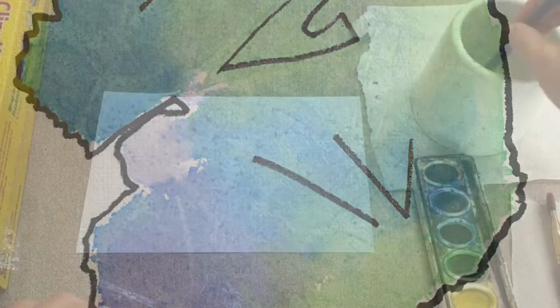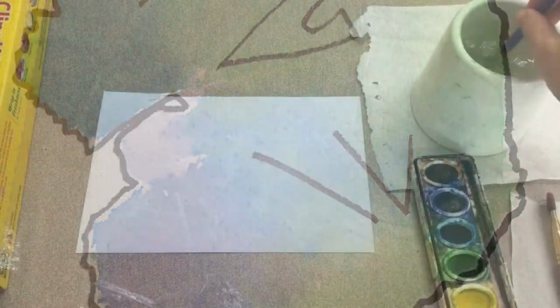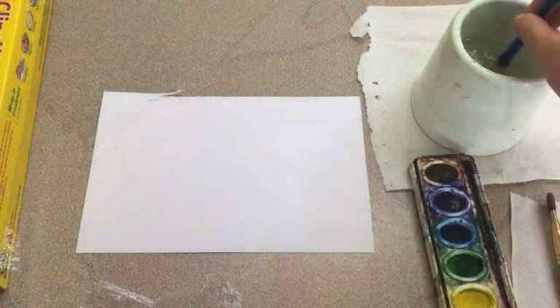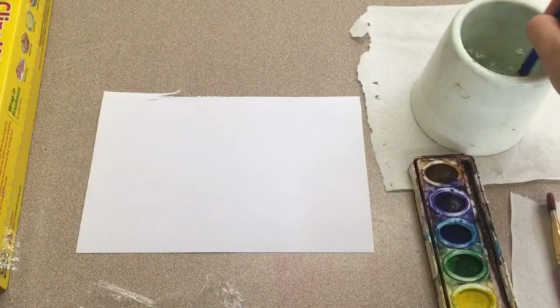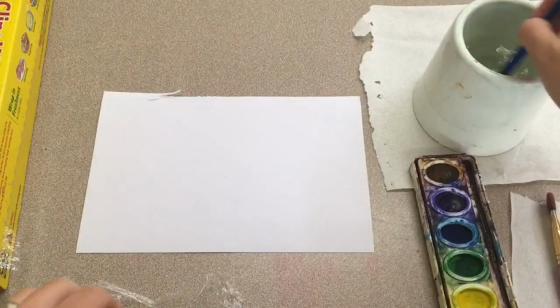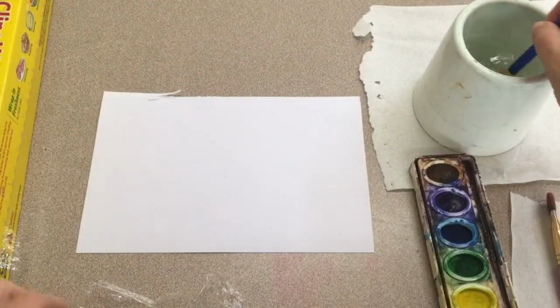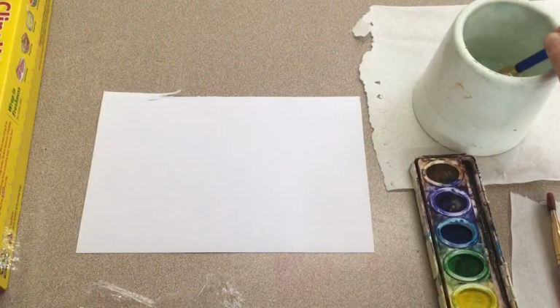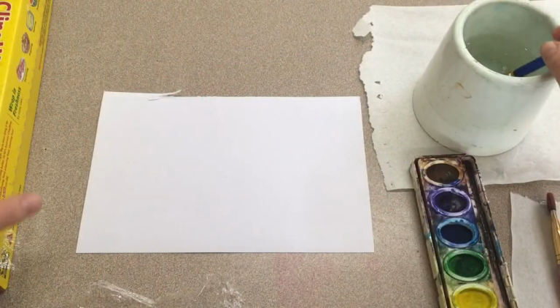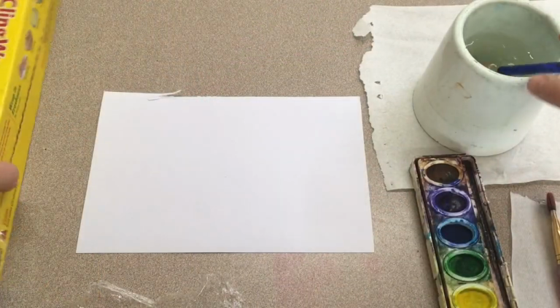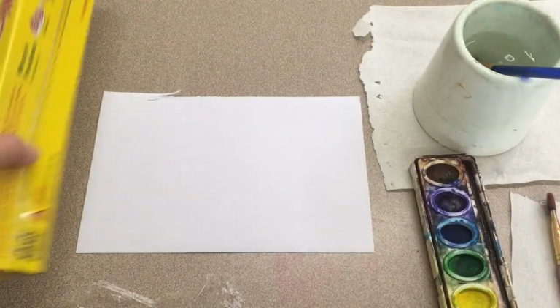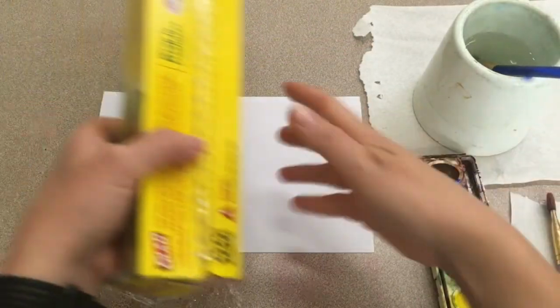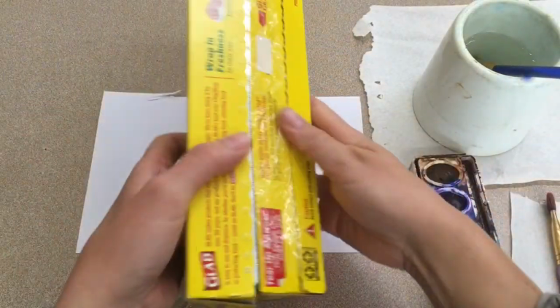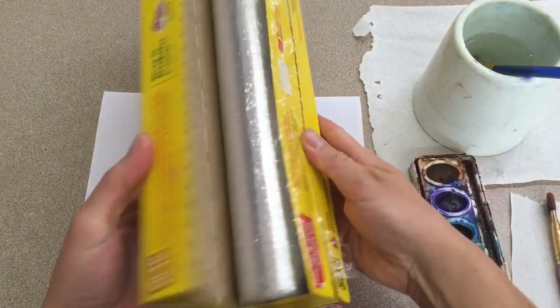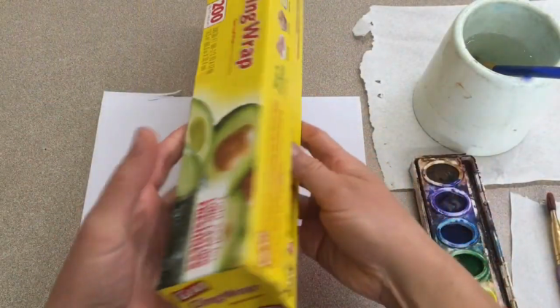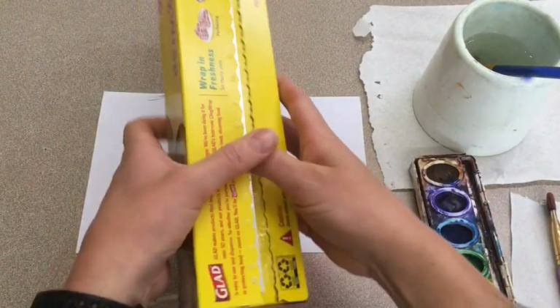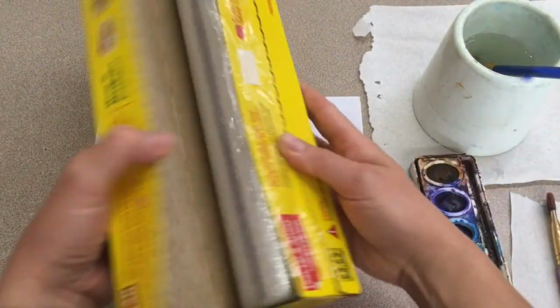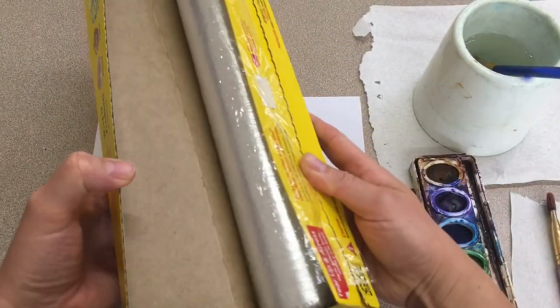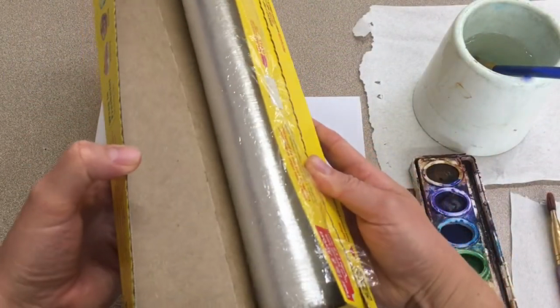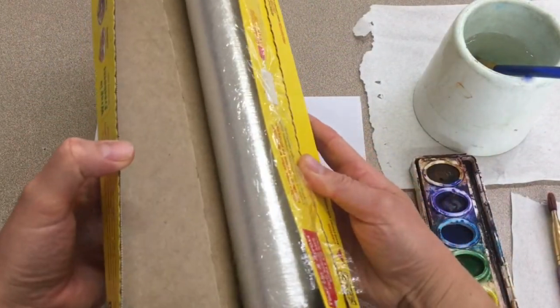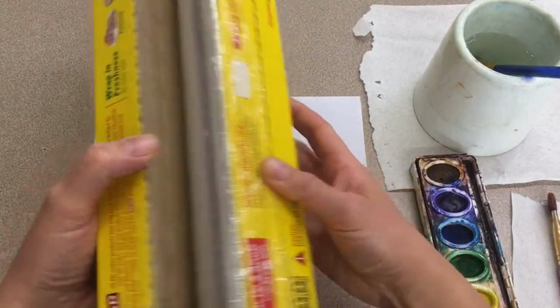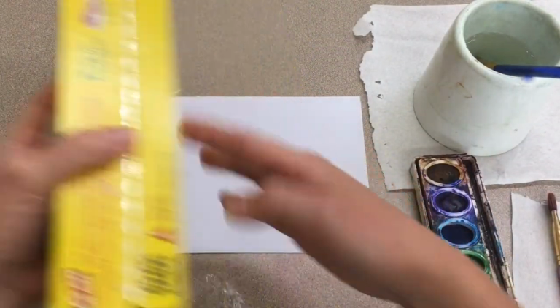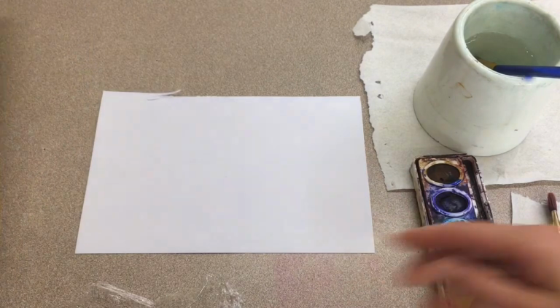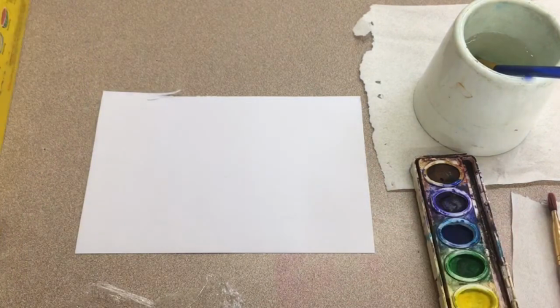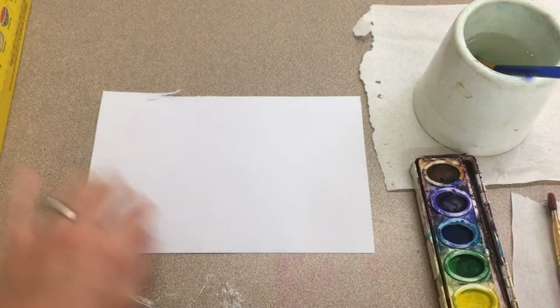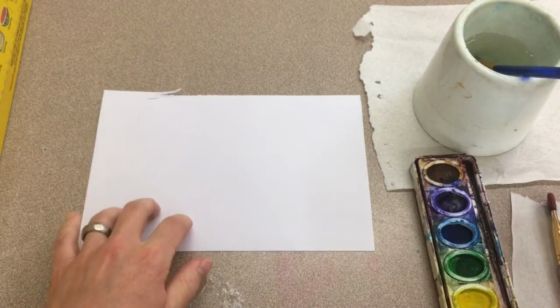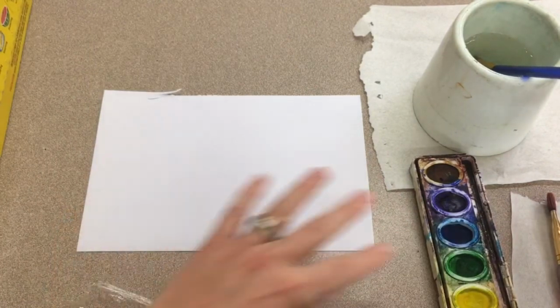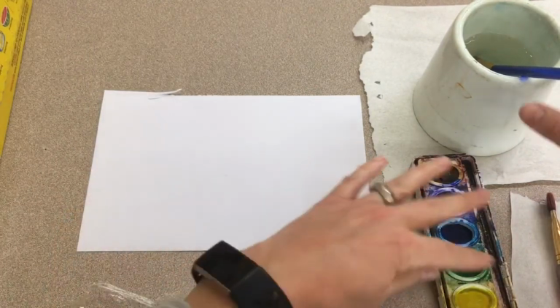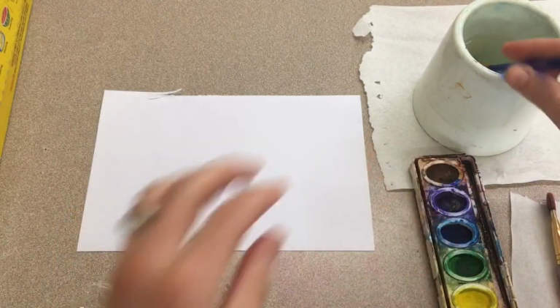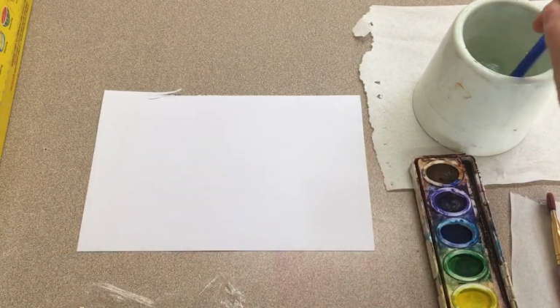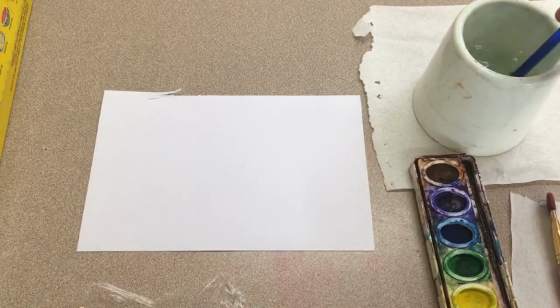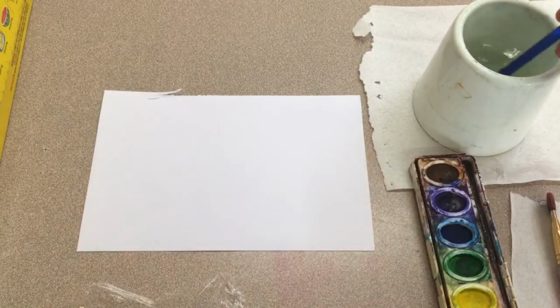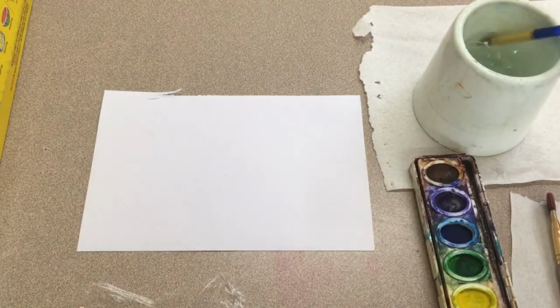Today we're going to do a watercolor technique using plastic cling wrap. Start with your paper and make sure your workspace is set up.